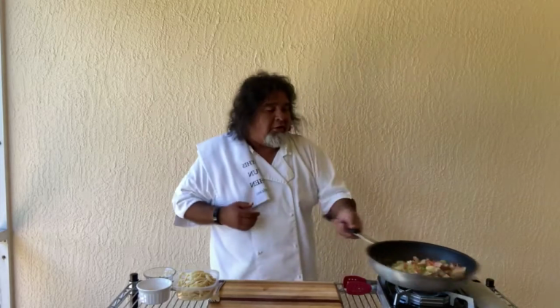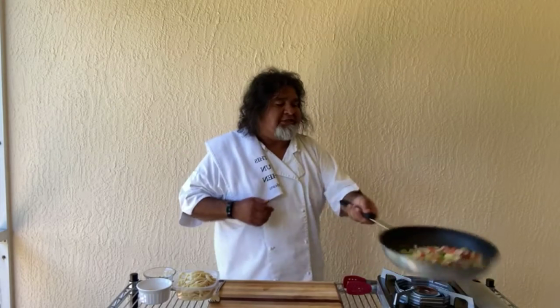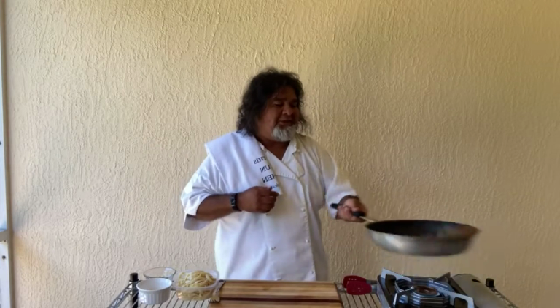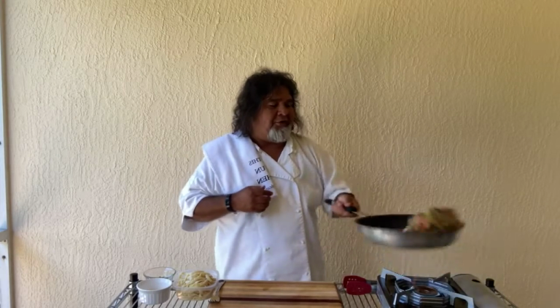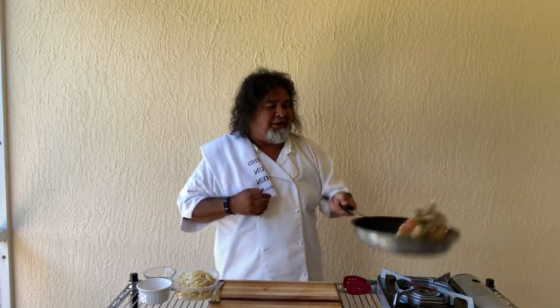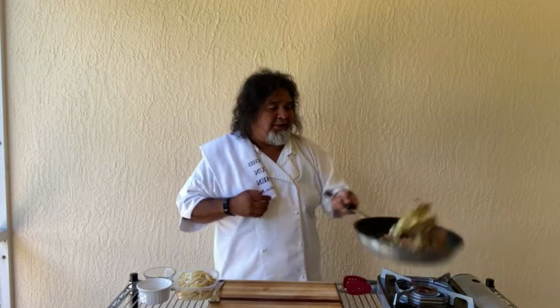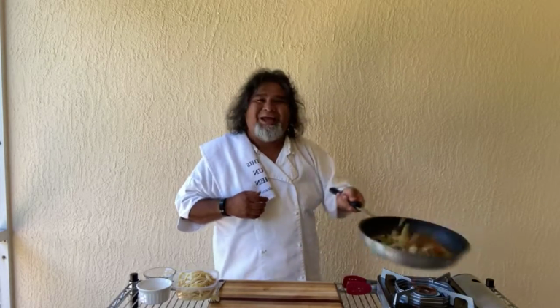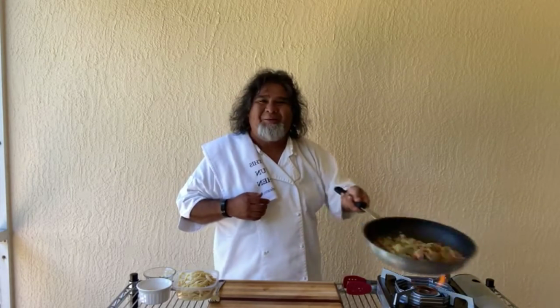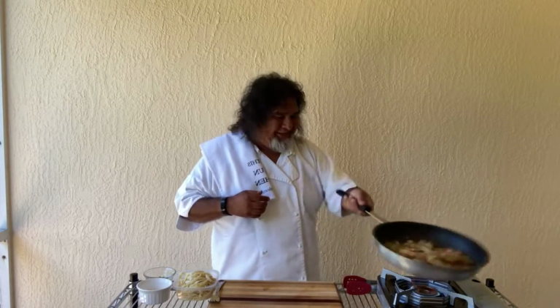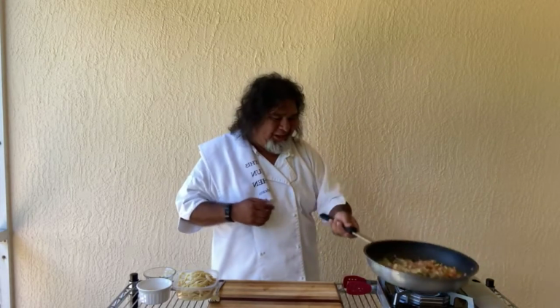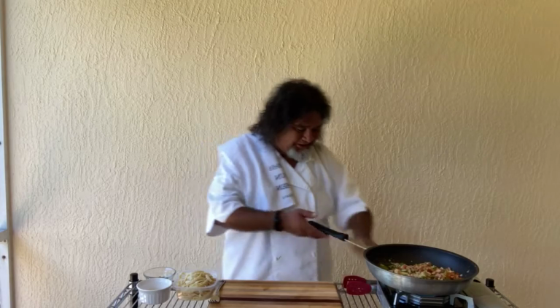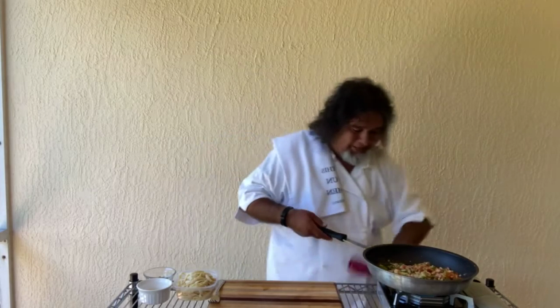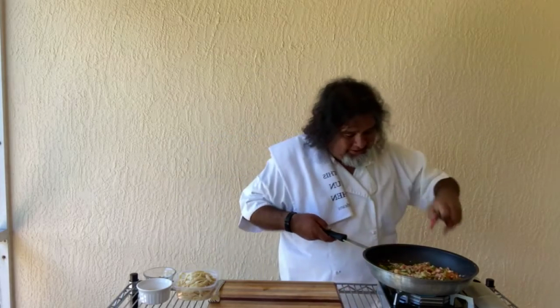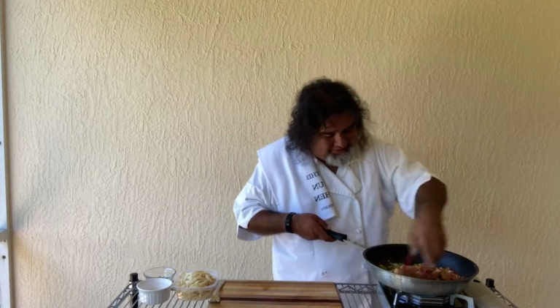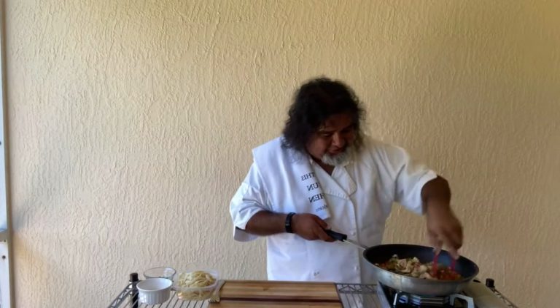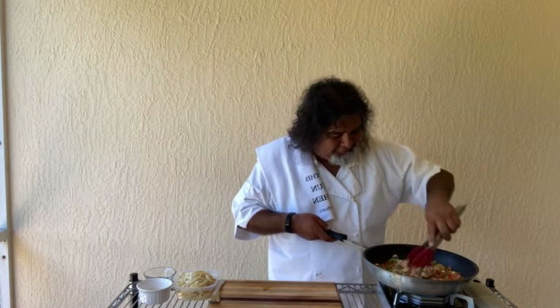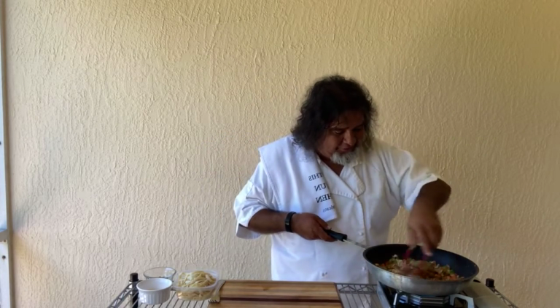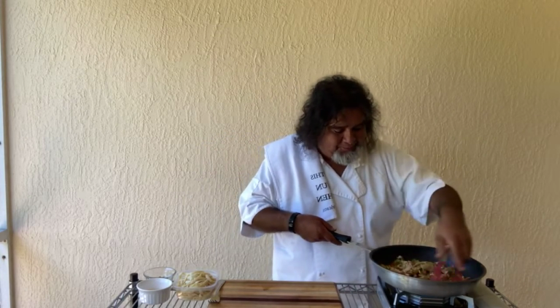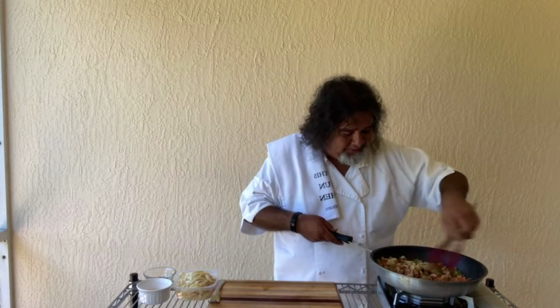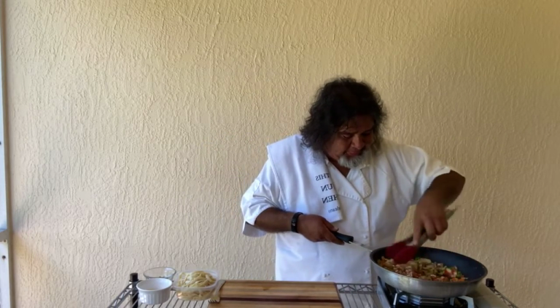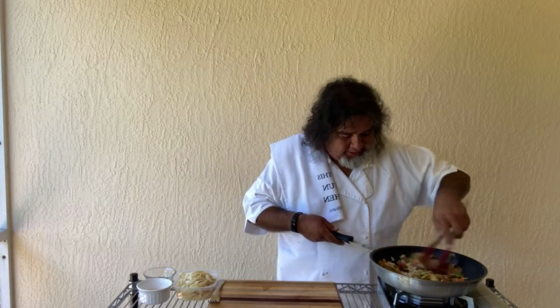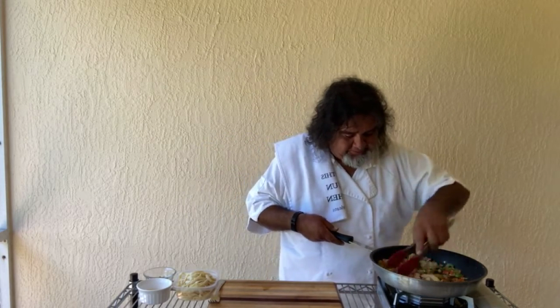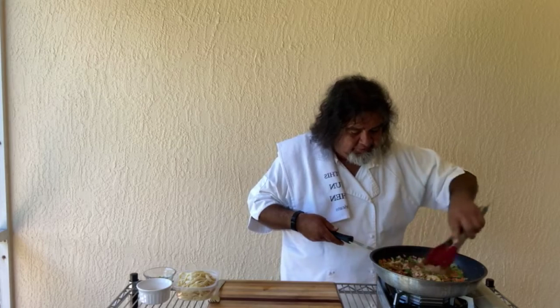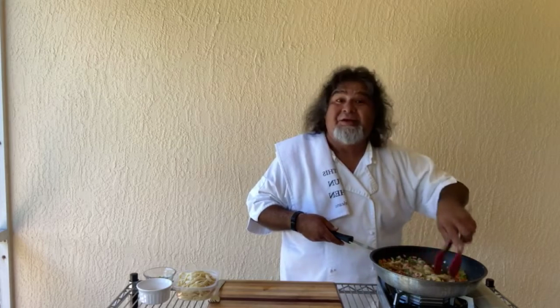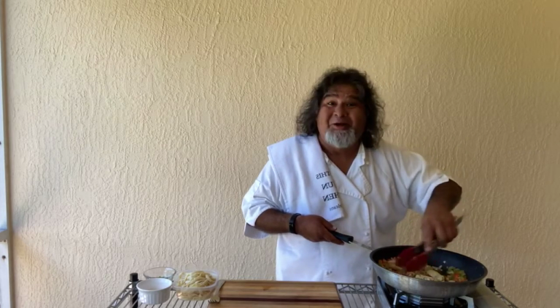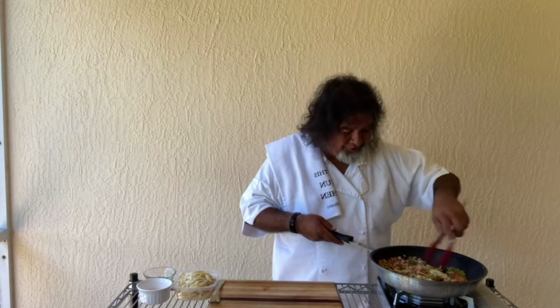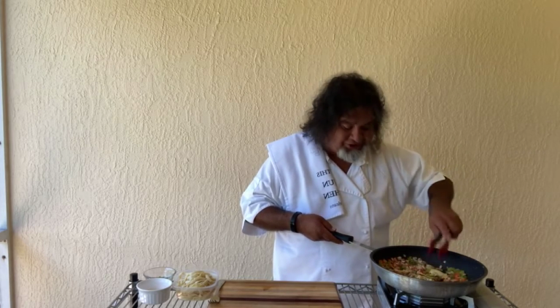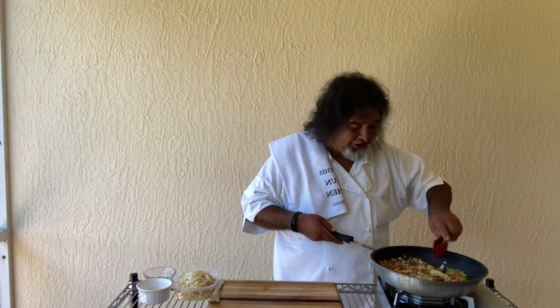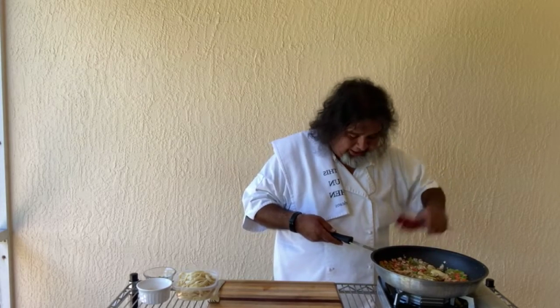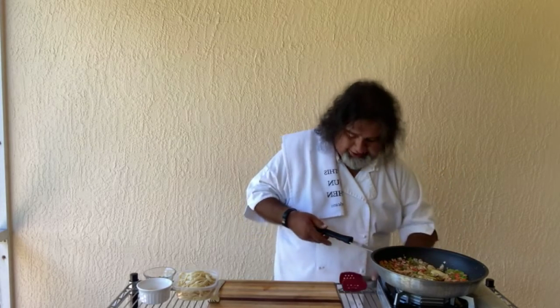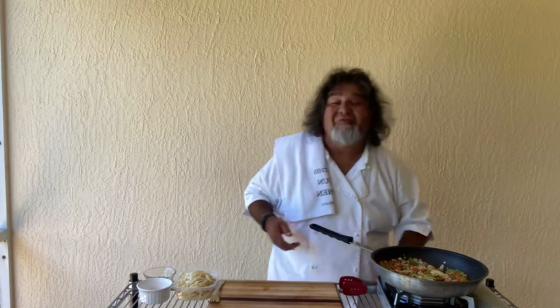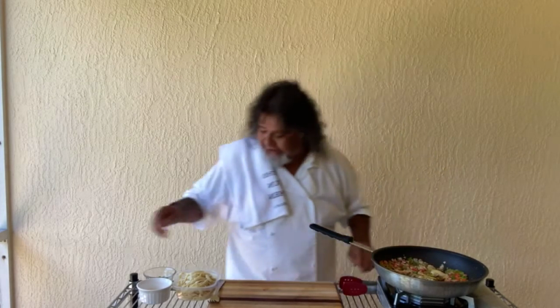Alright, let's get that mixed up. This is smelling awesome. Good stuff here. Just doesn't get any better than some good old Cajun cooking — one of my favorite types.